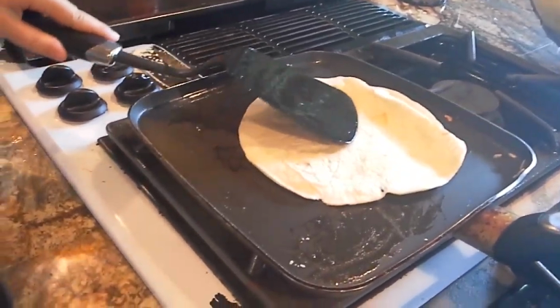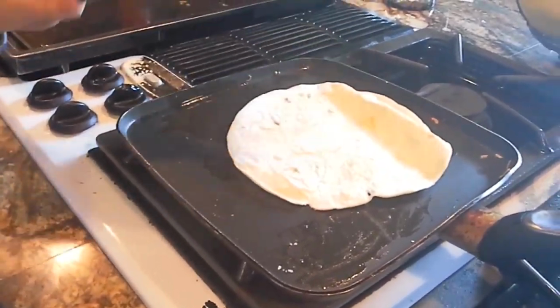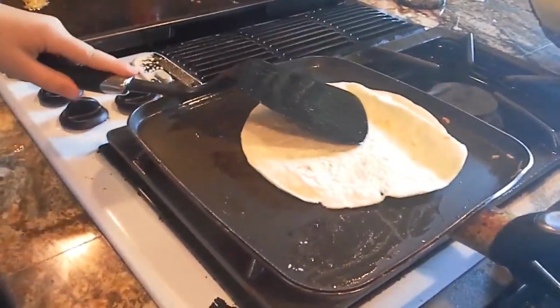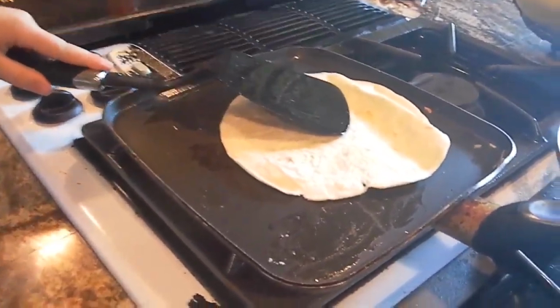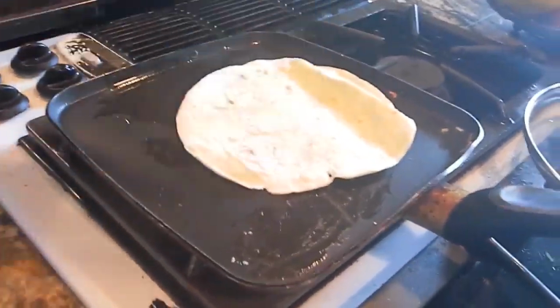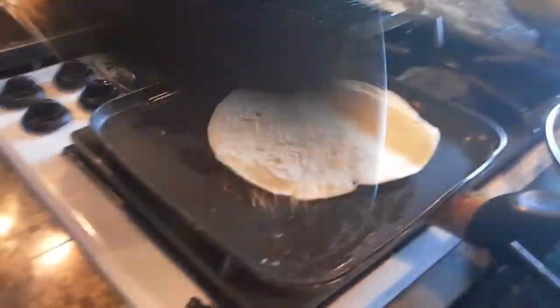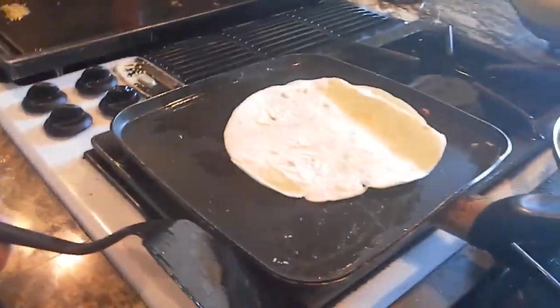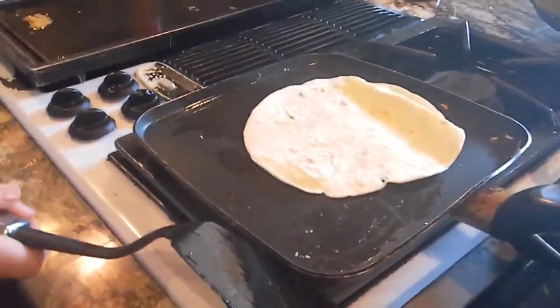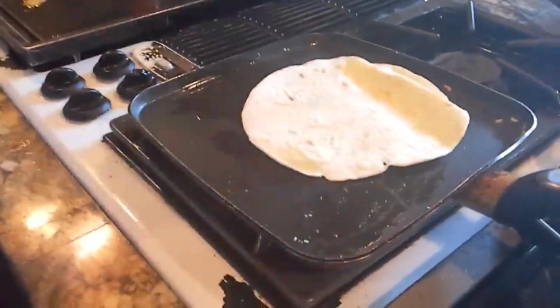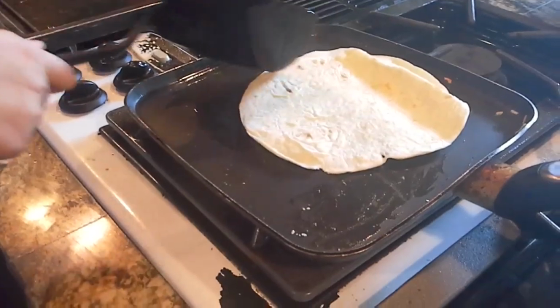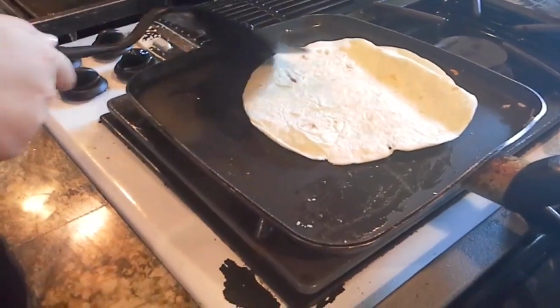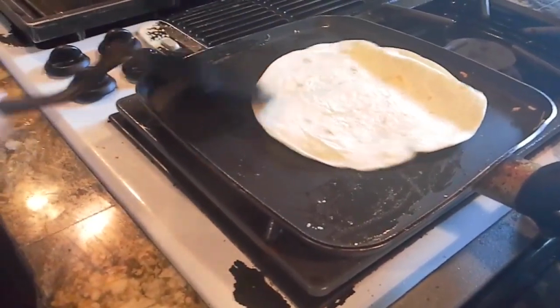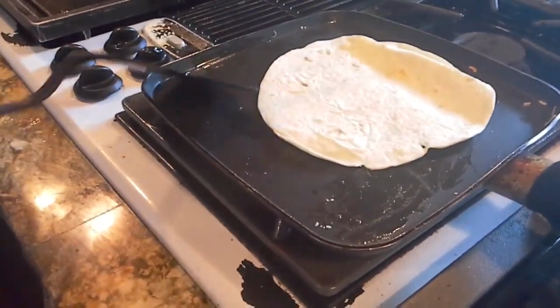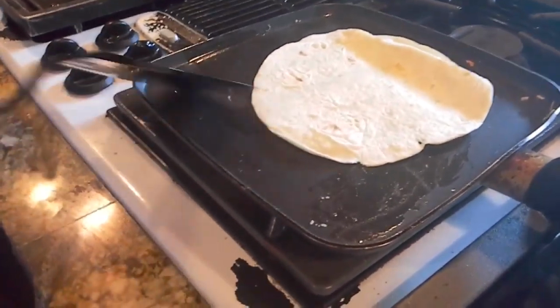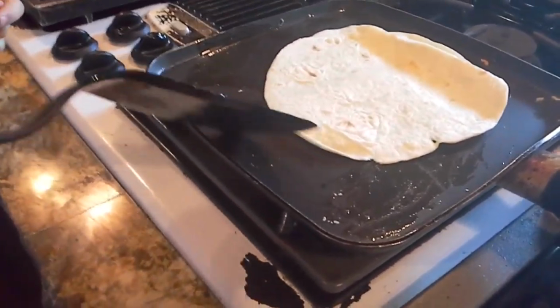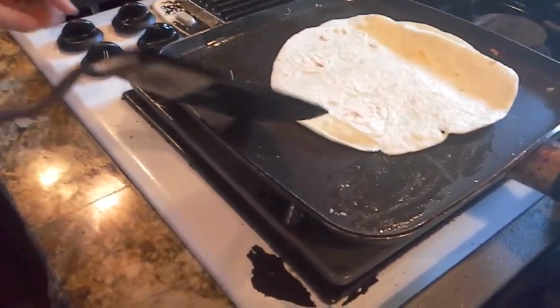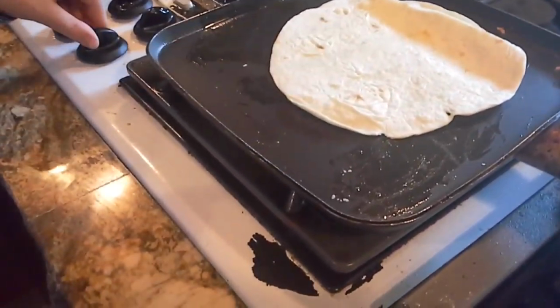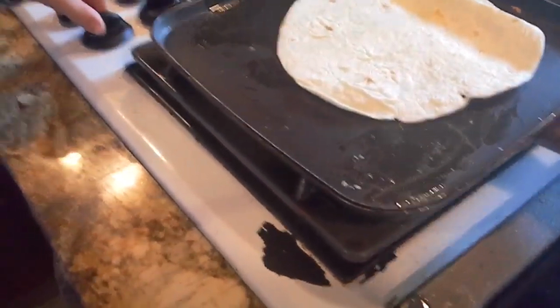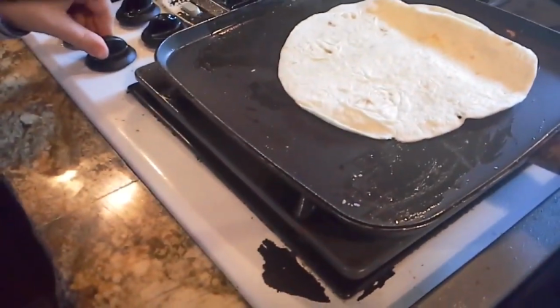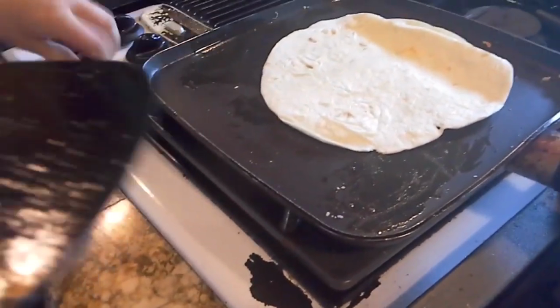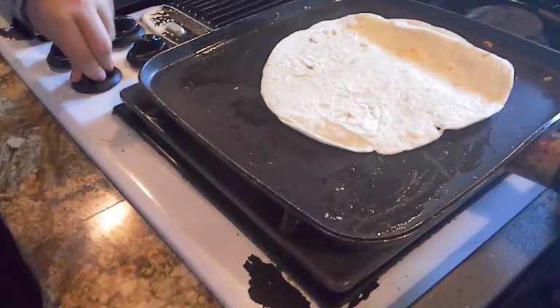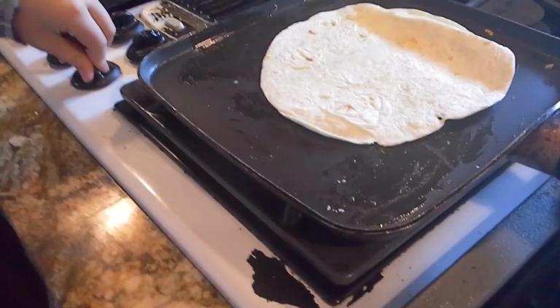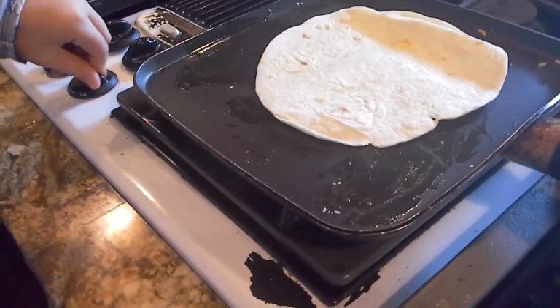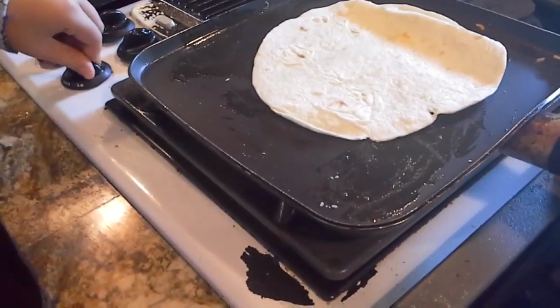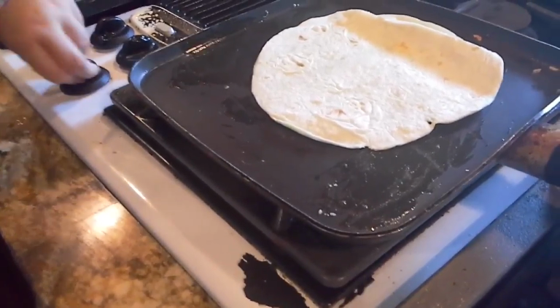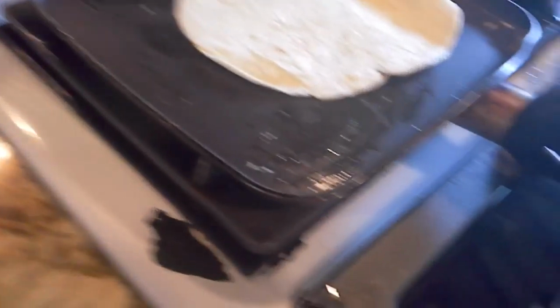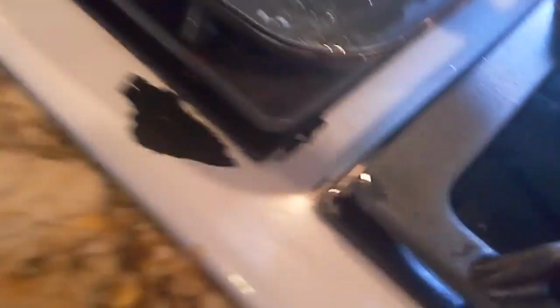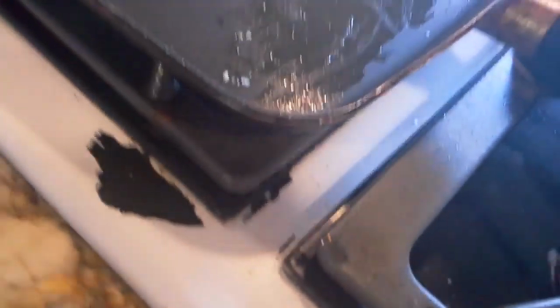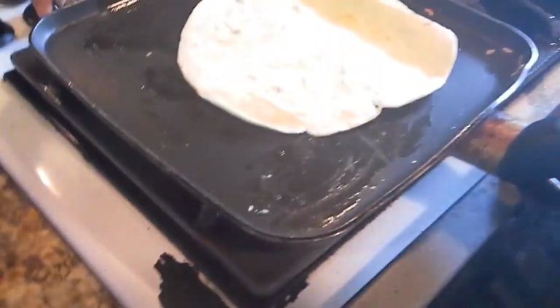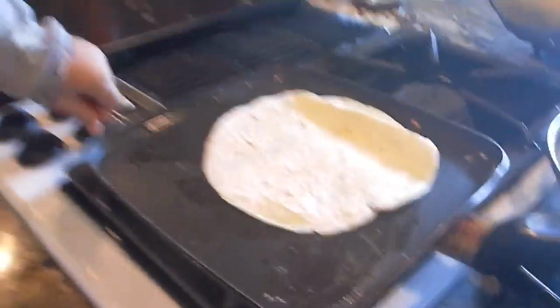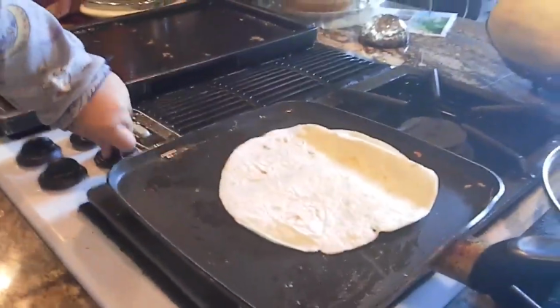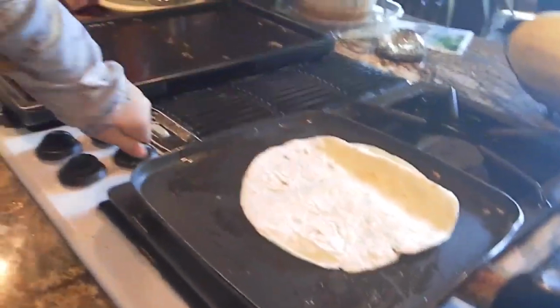So you have to put this quesadilla thing on the pan and put some oil on — see, that's oil. And then you have to turn it on. I'm not sure which one. Dad, be quiet.